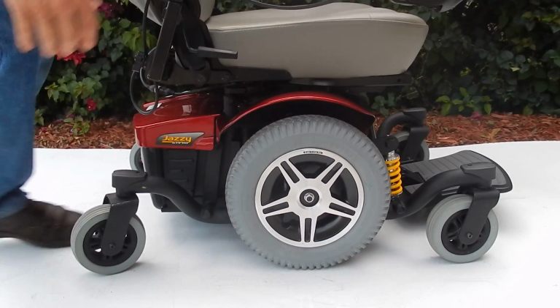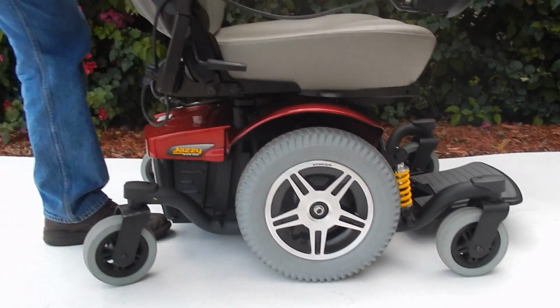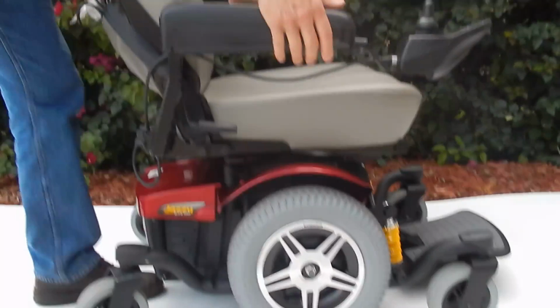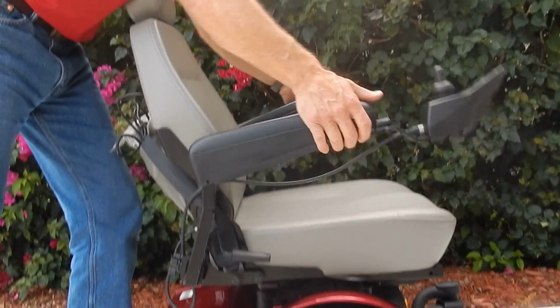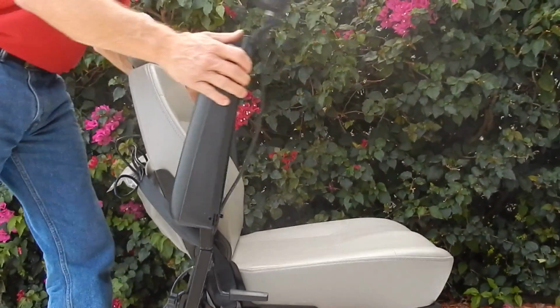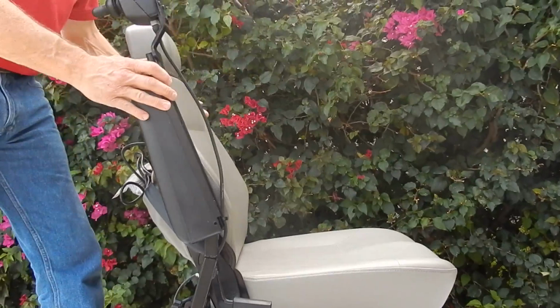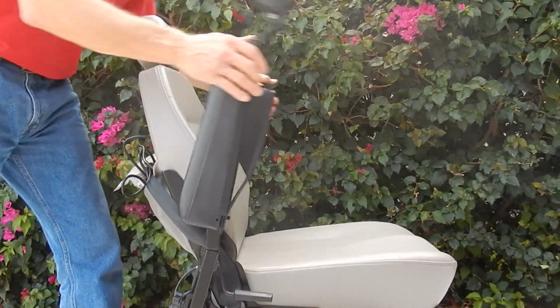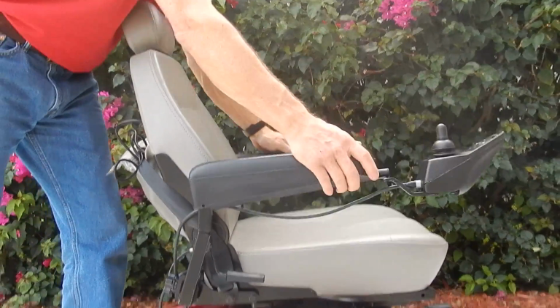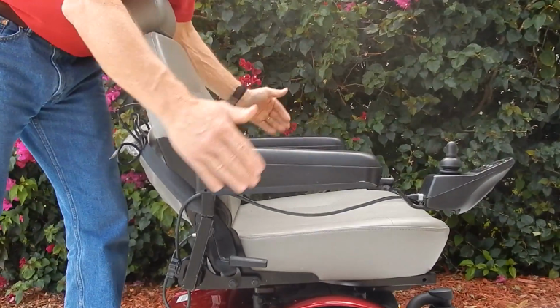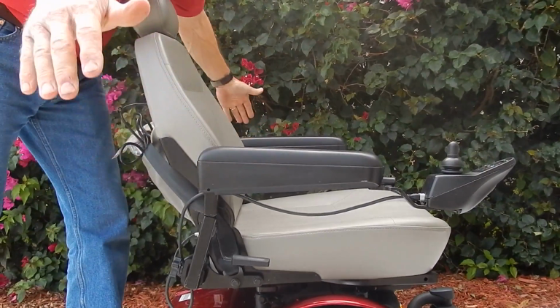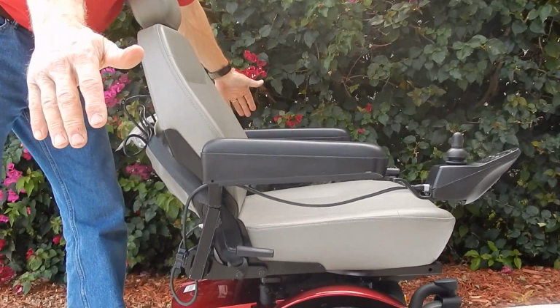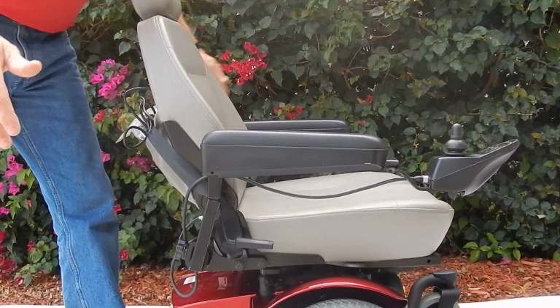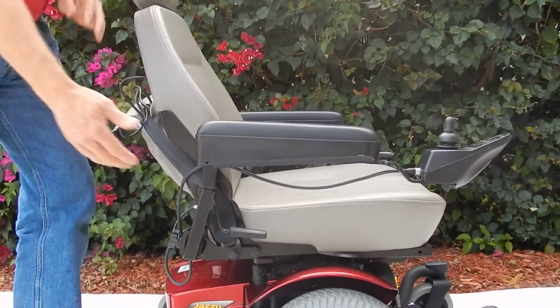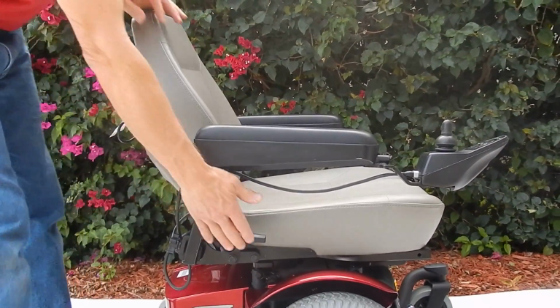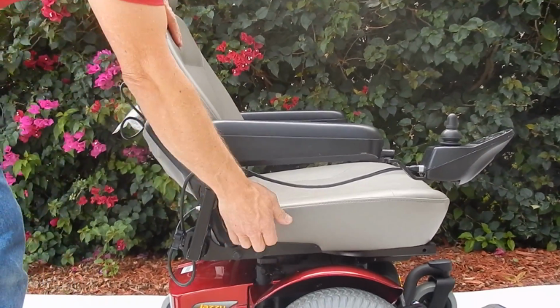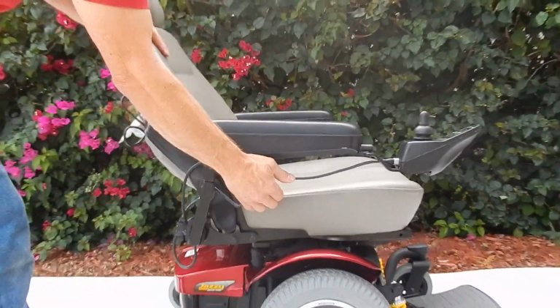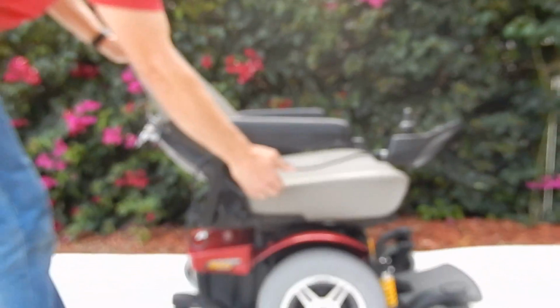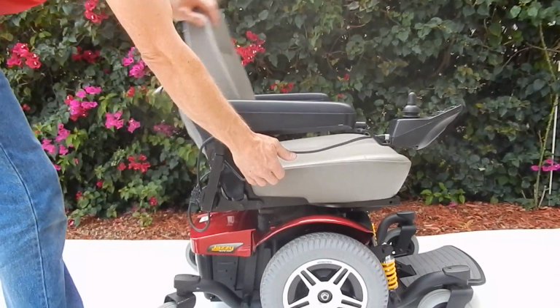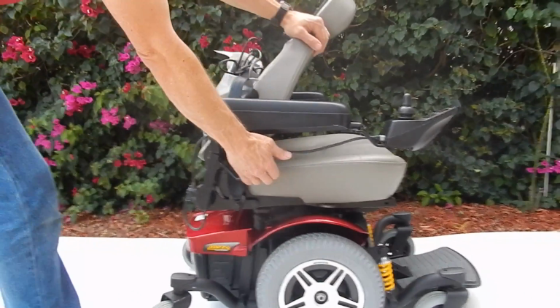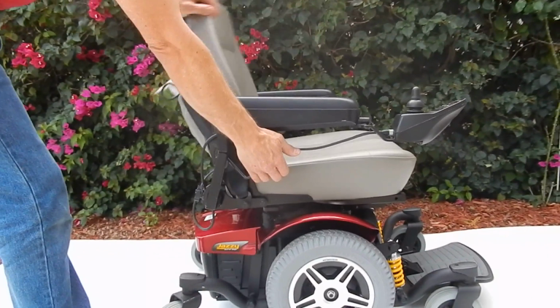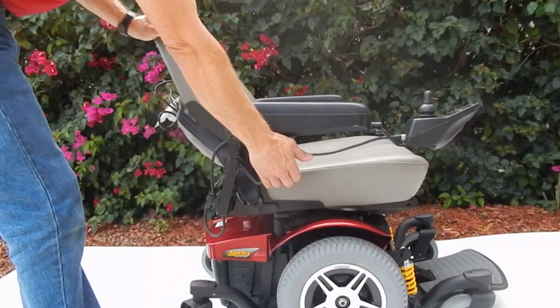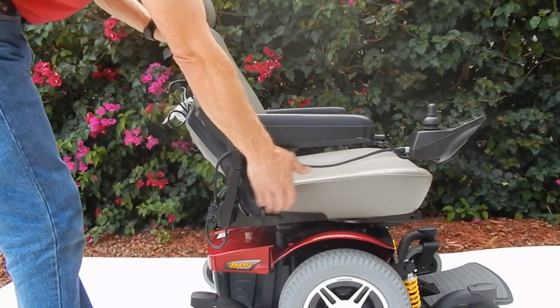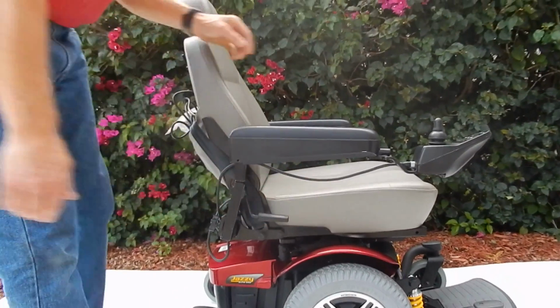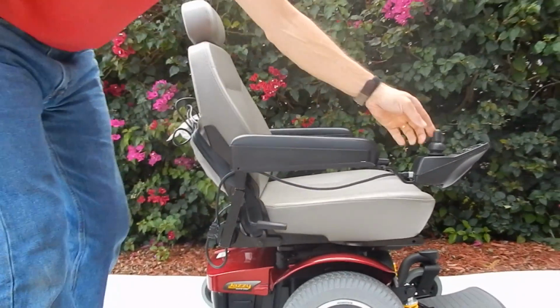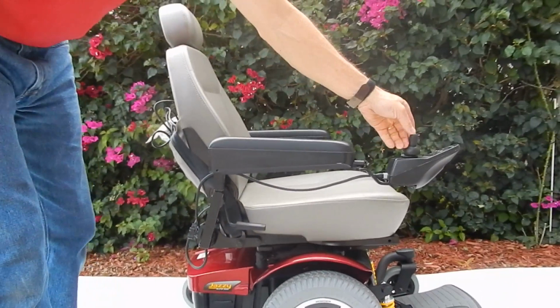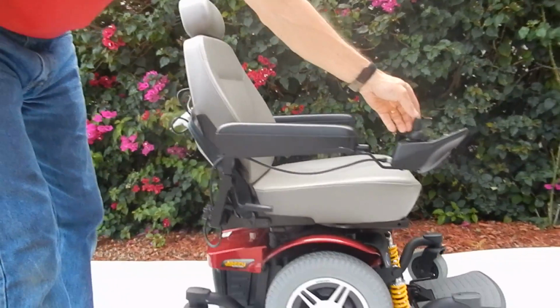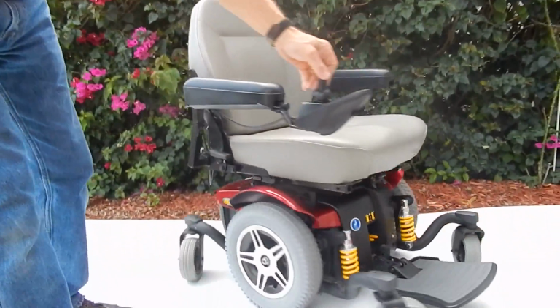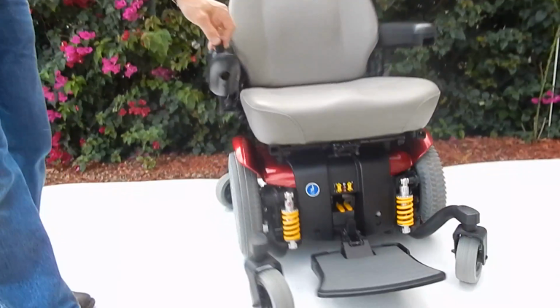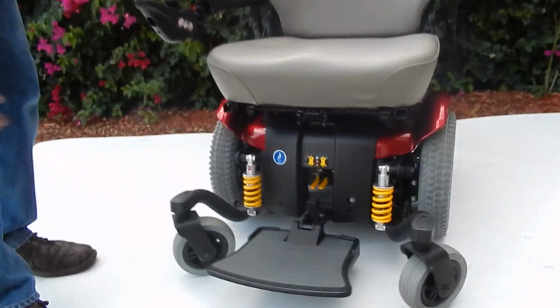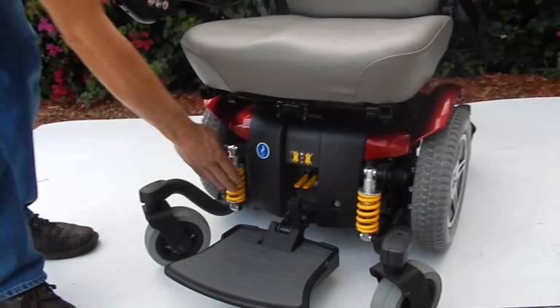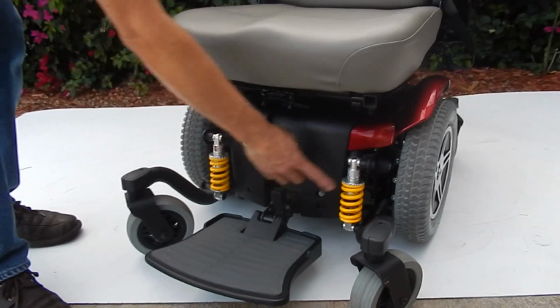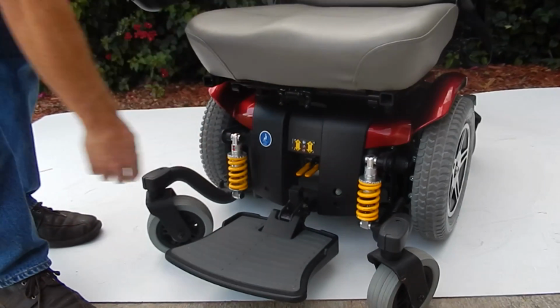The arms are adjustable on this chair up and down, and they also go out if you need more width. The seat is also adjustable back or forward depending on the angle you need. You can see the shocks in front for the suspension.